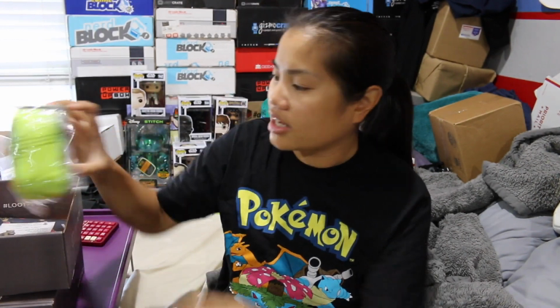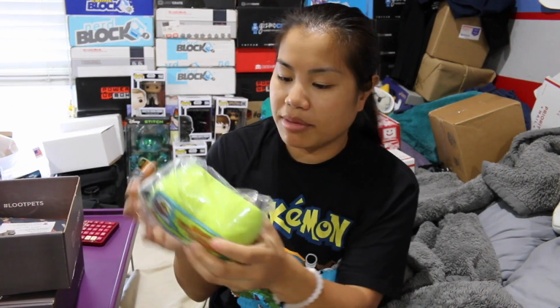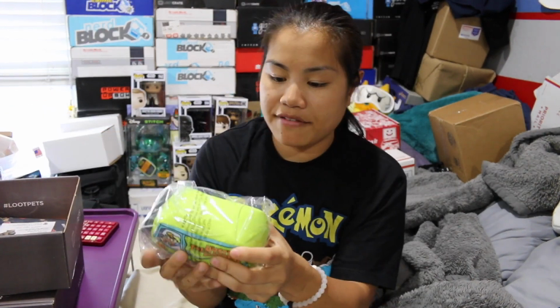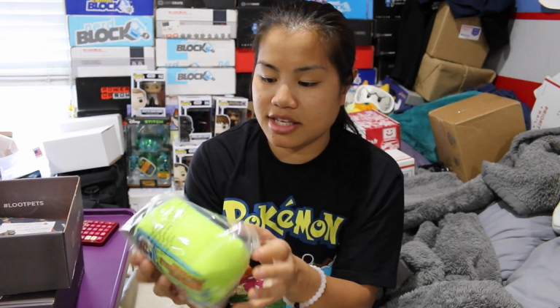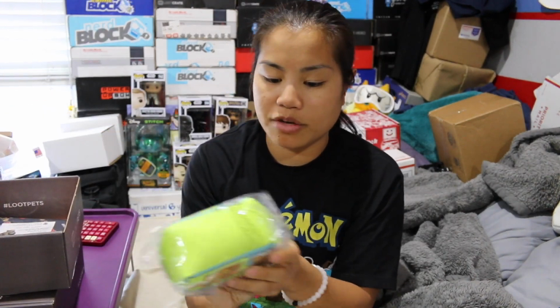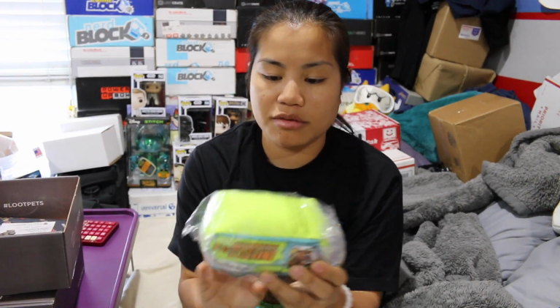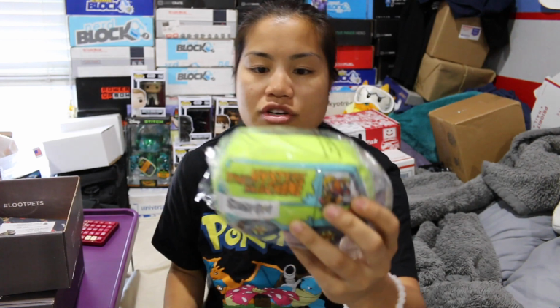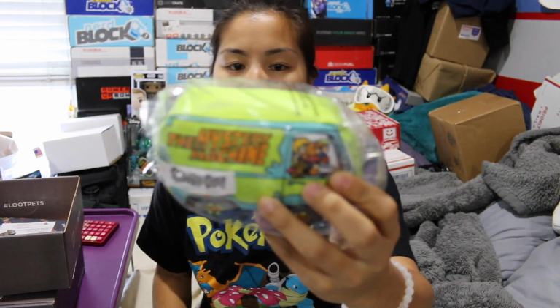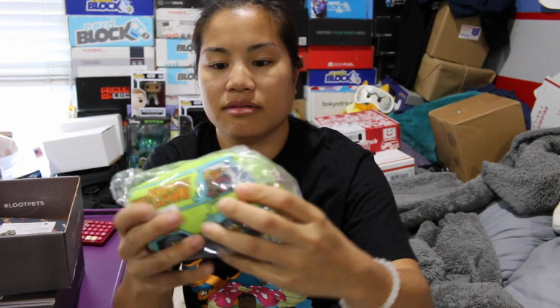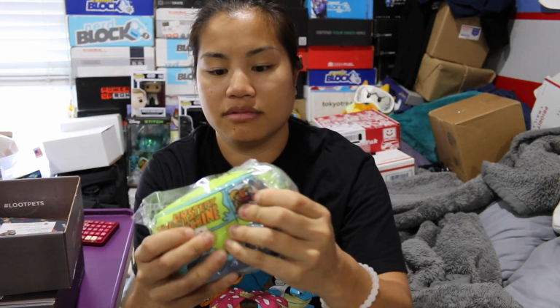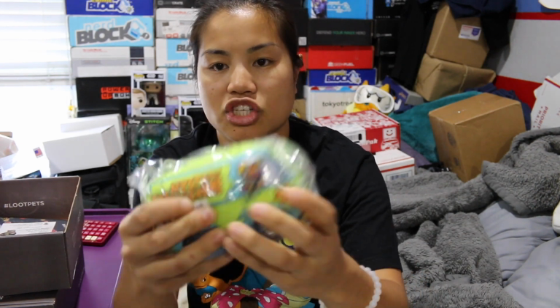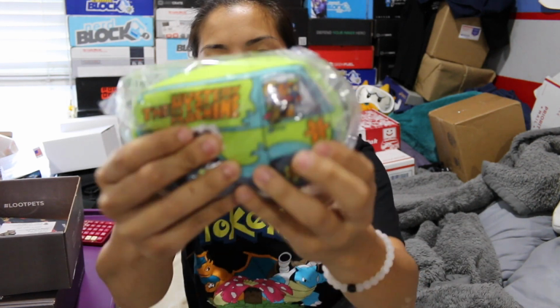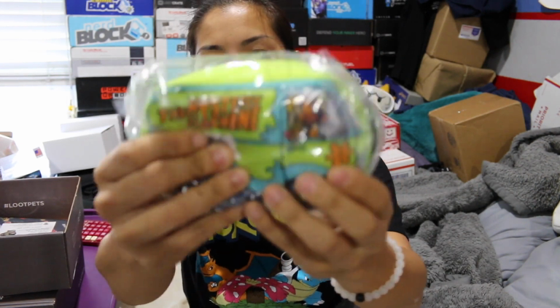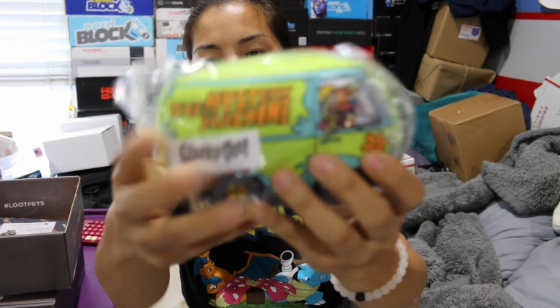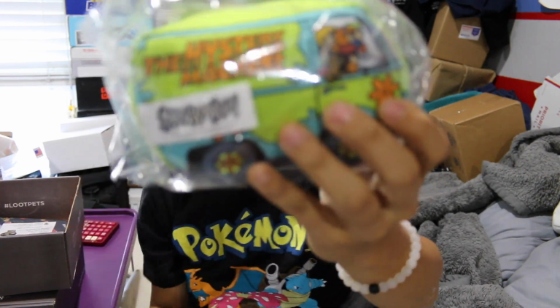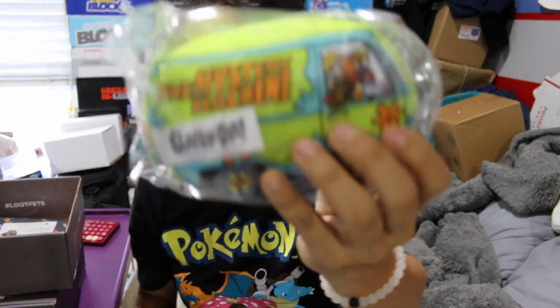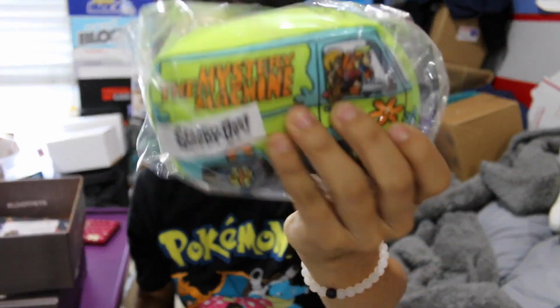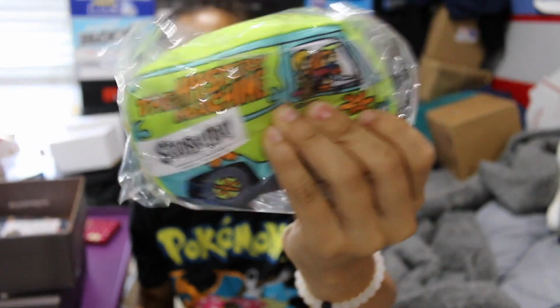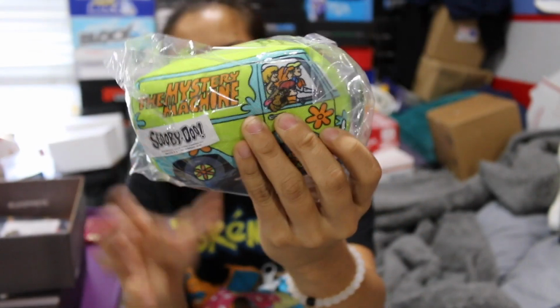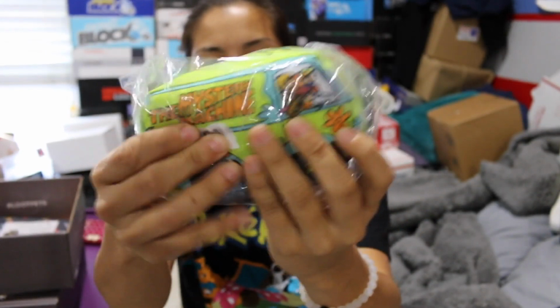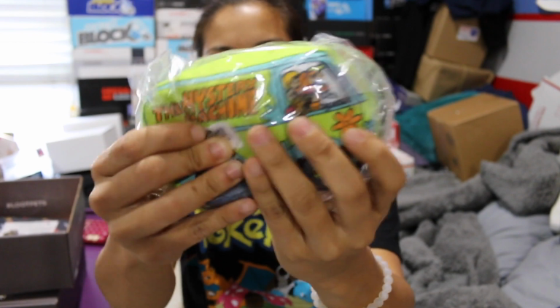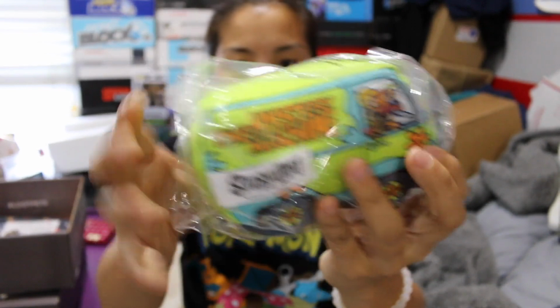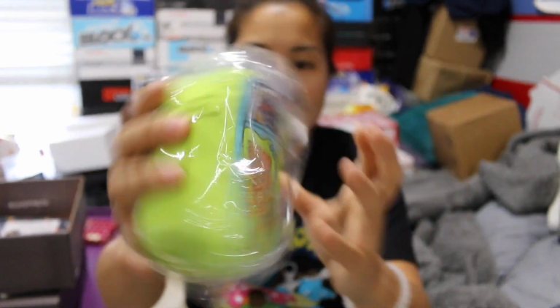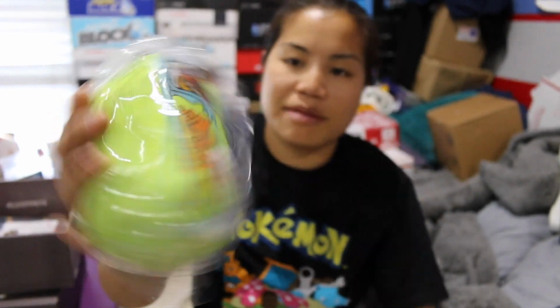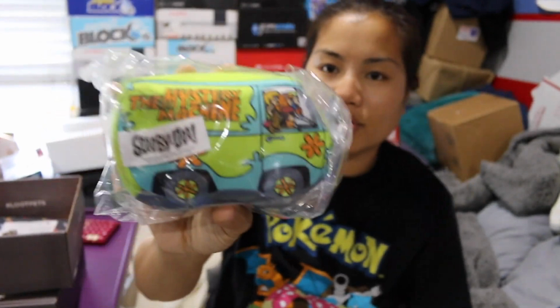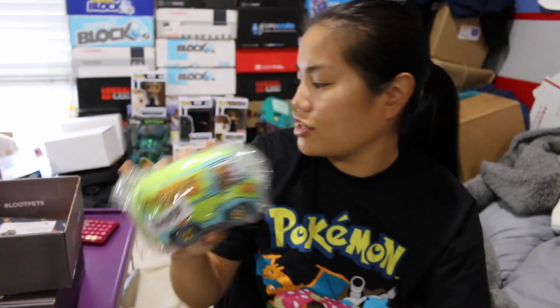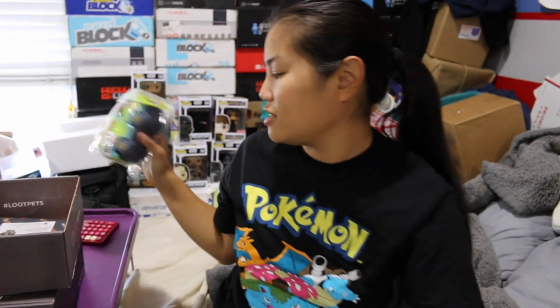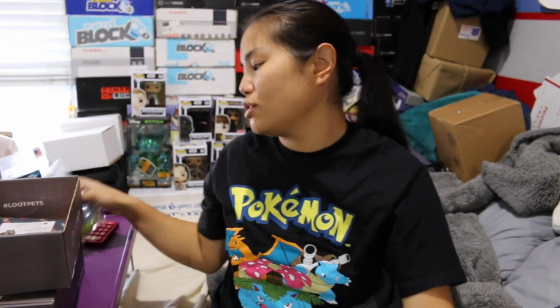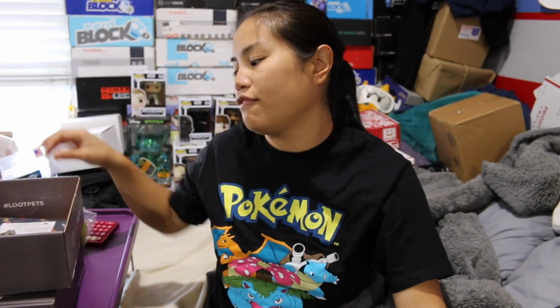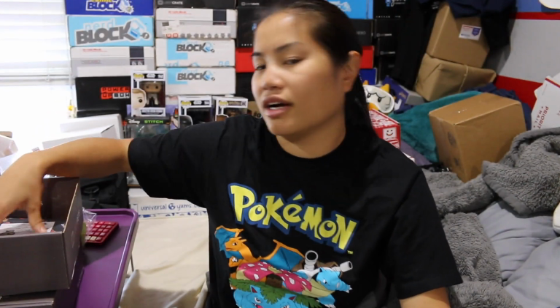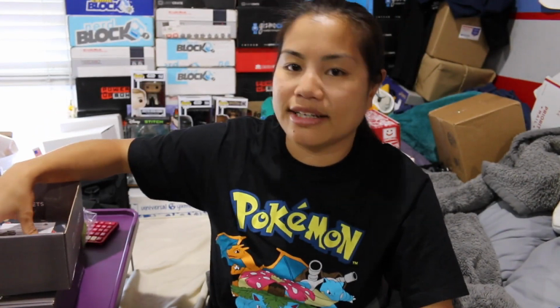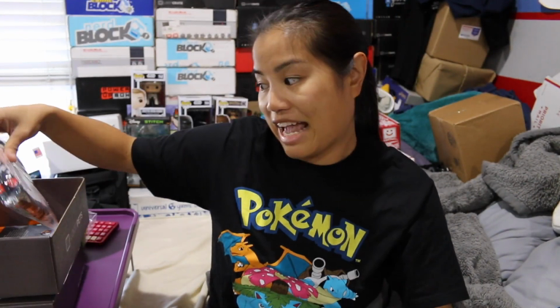The next item we have is this Scooby-Doo Mystery Machine squeaky plushie toy. Again, probably great for dogs, not so great for cats.